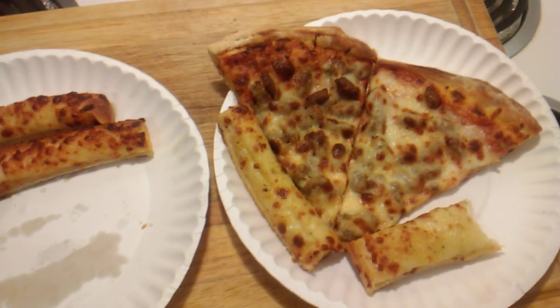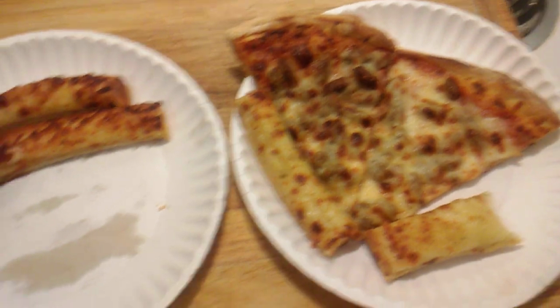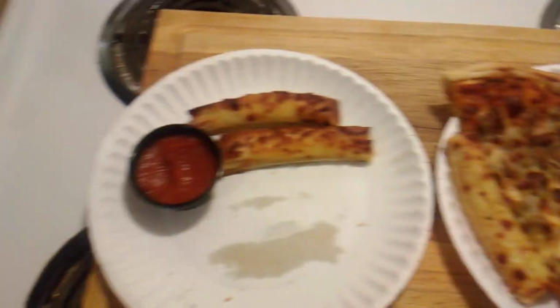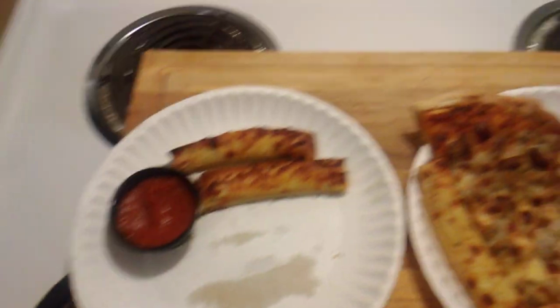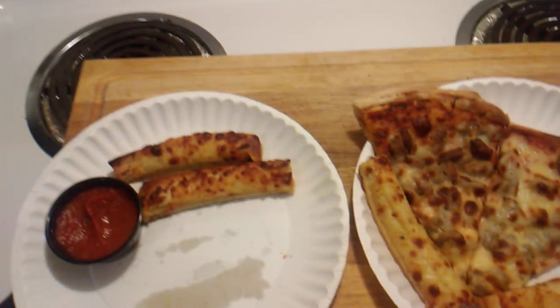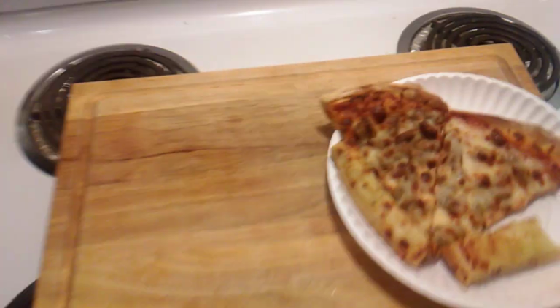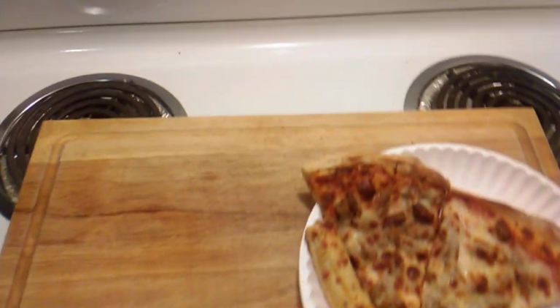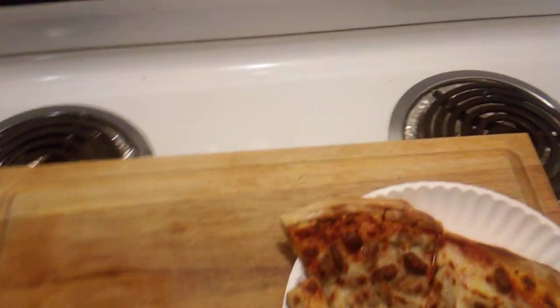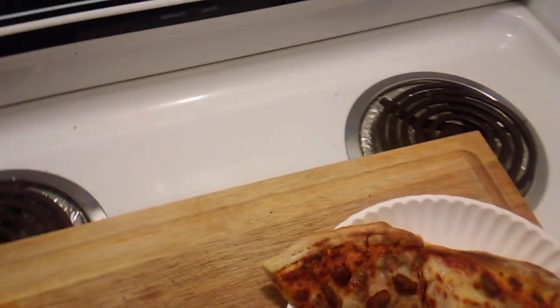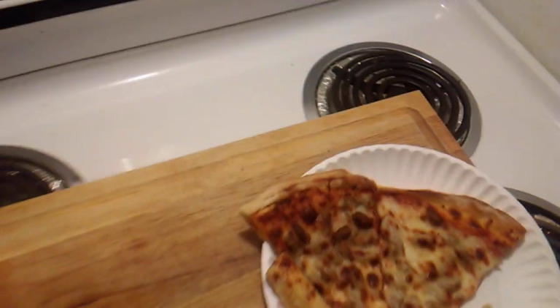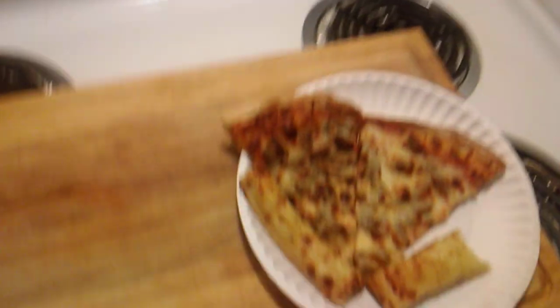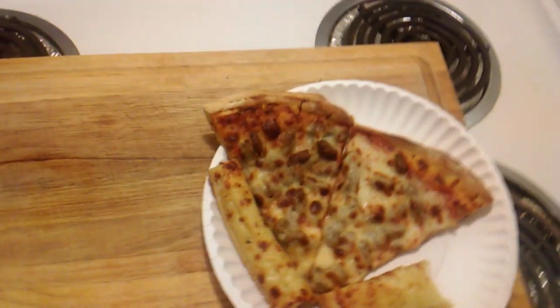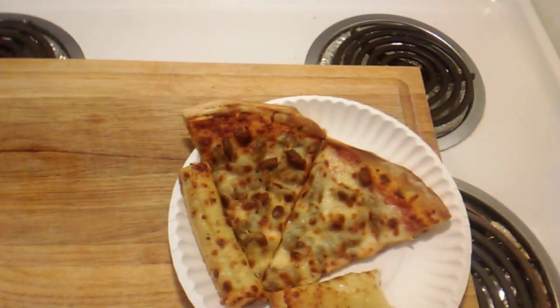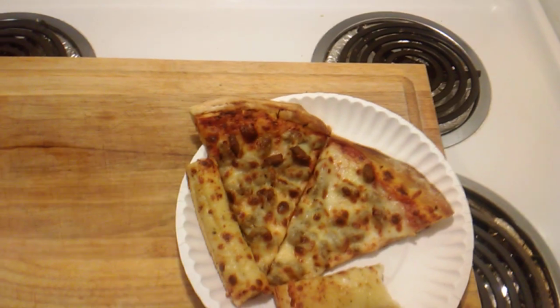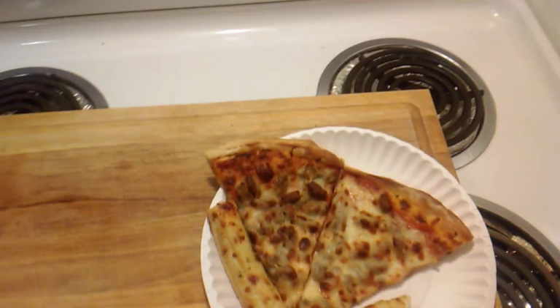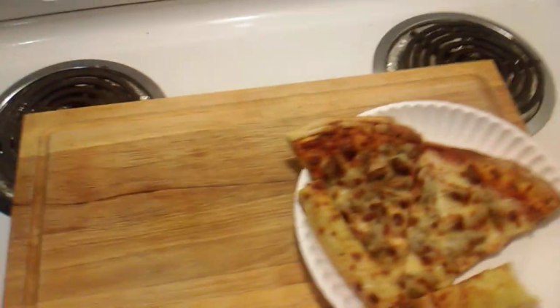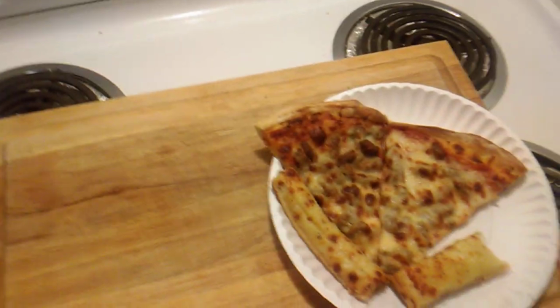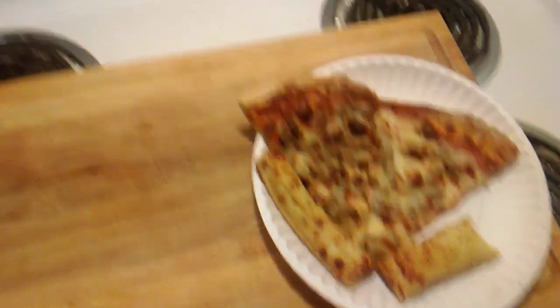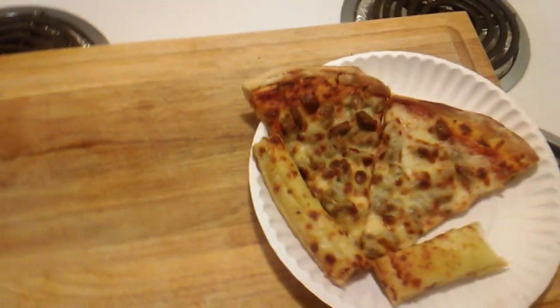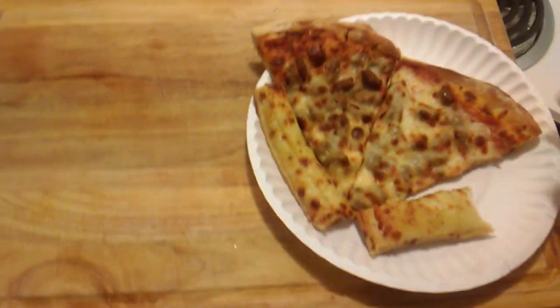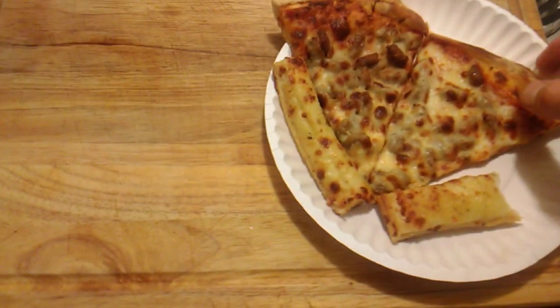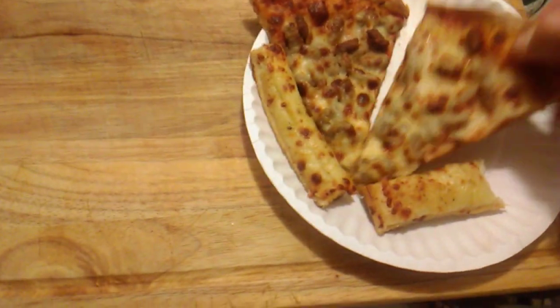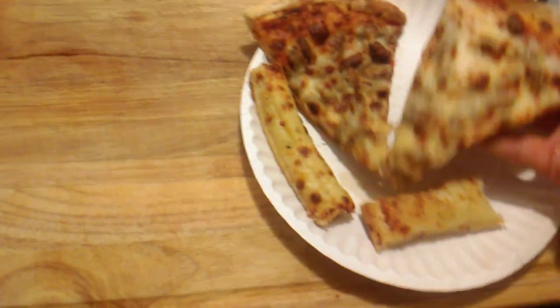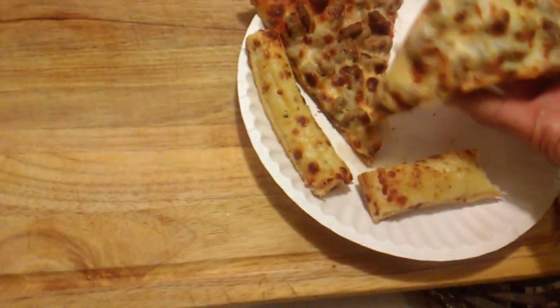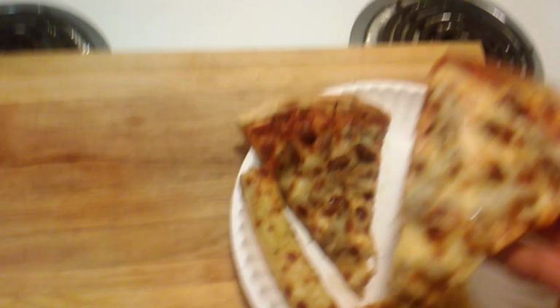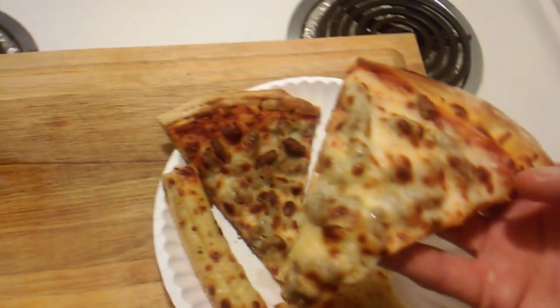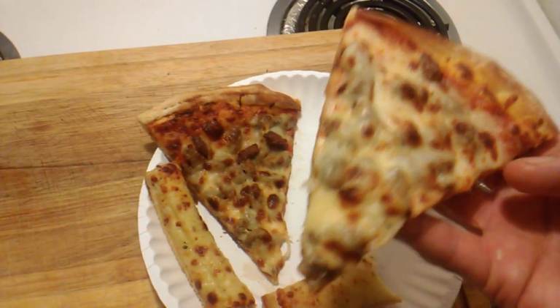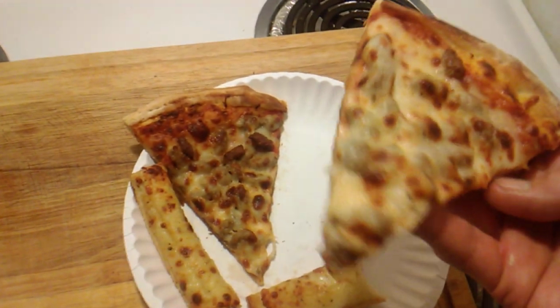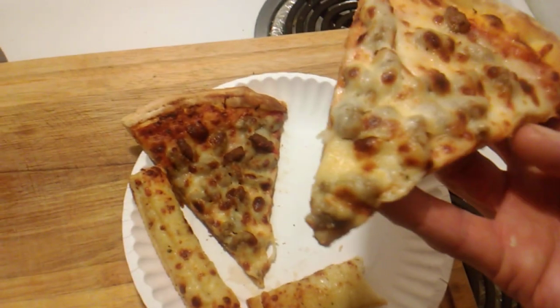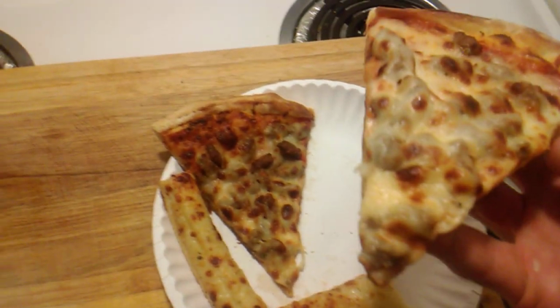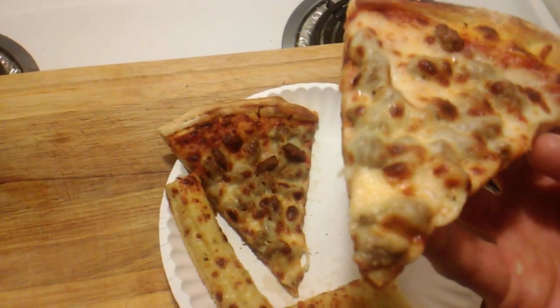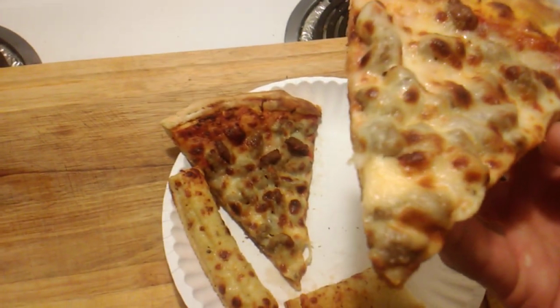Hold on while I give Rachel hers. As some of you may remember, the last pizza that we reviewed from Casey's was a taco pizza. So let's go ahead and try this and we'll see if this is any good.